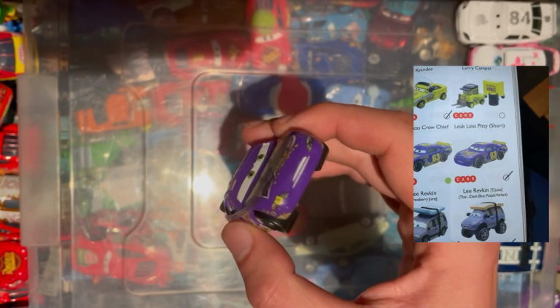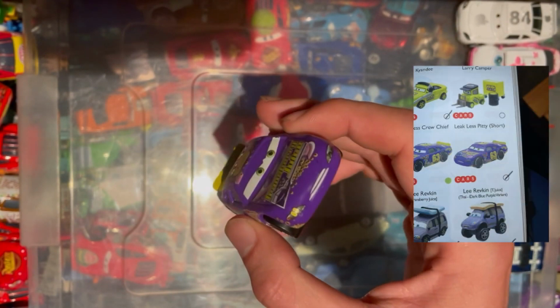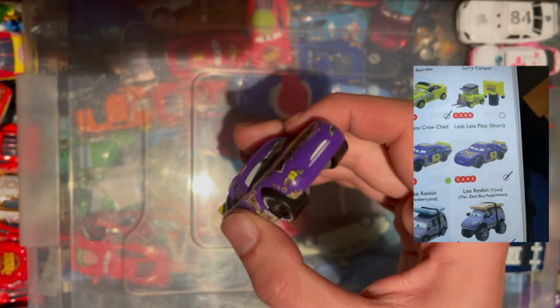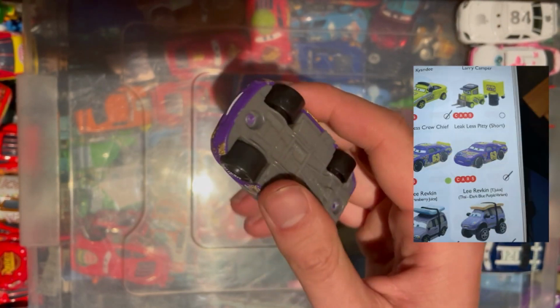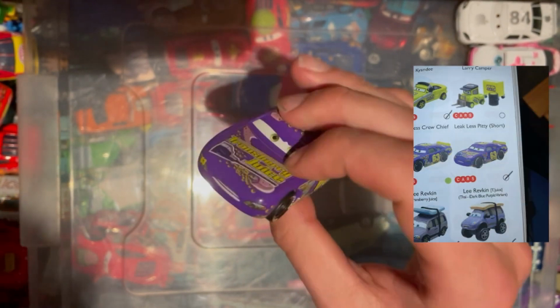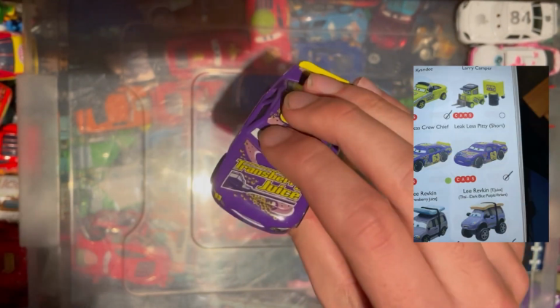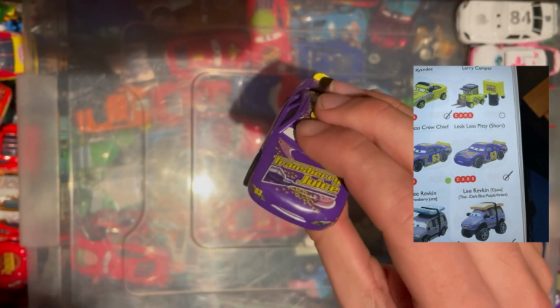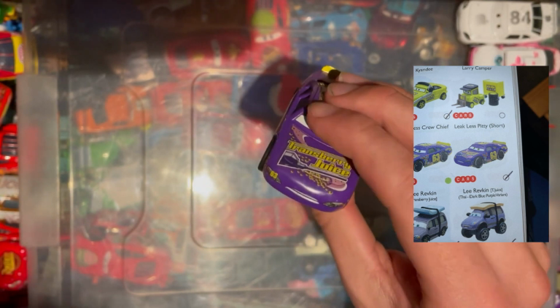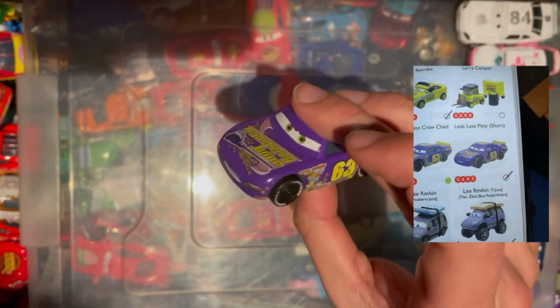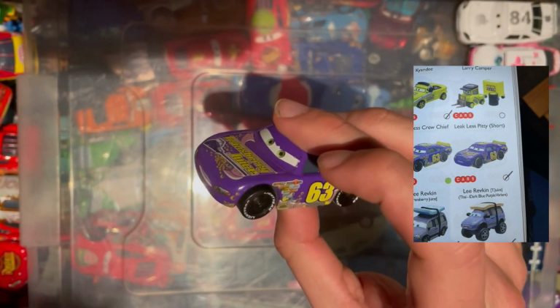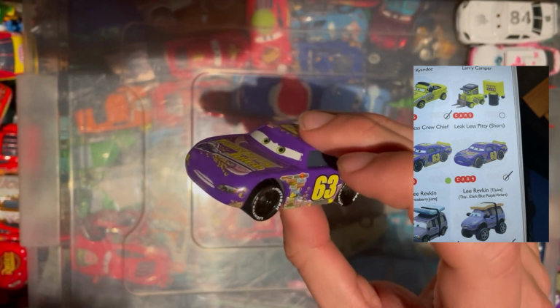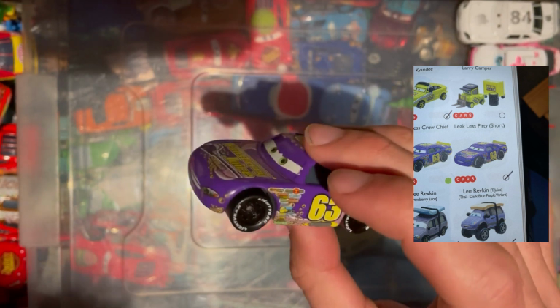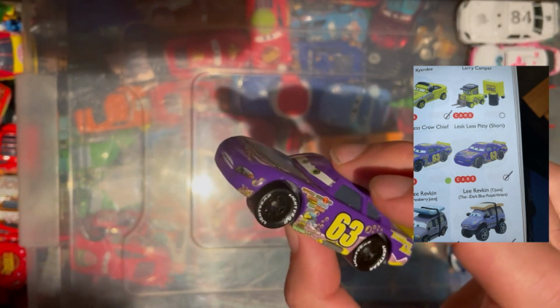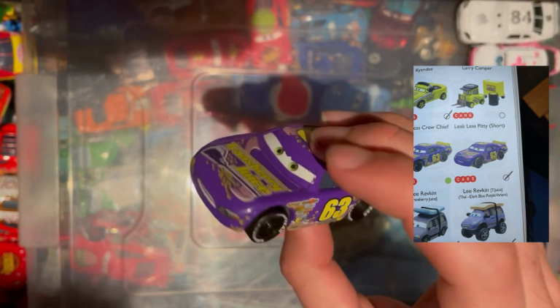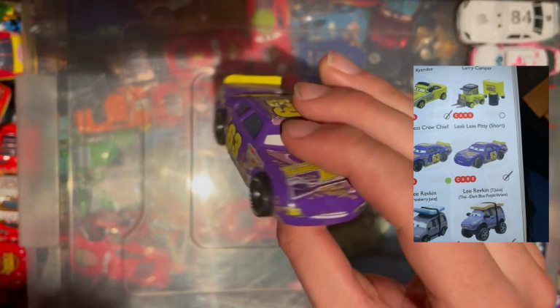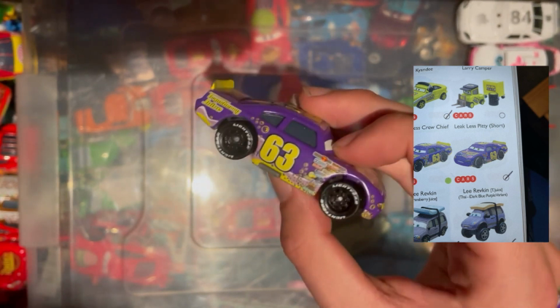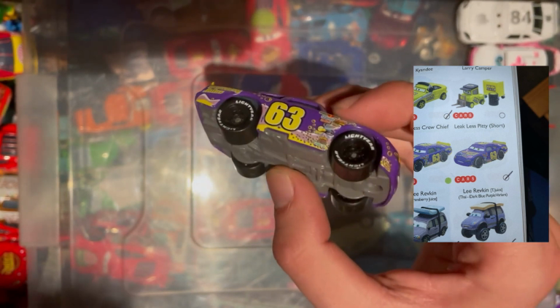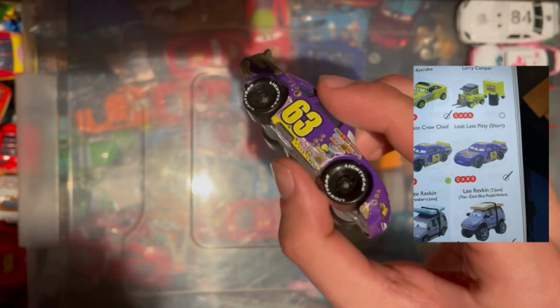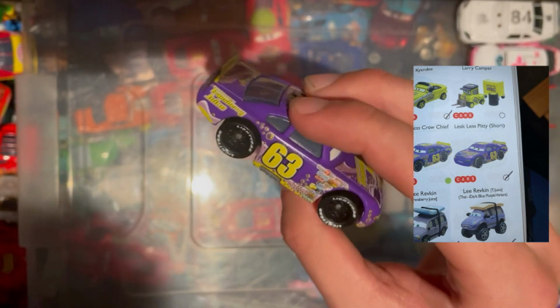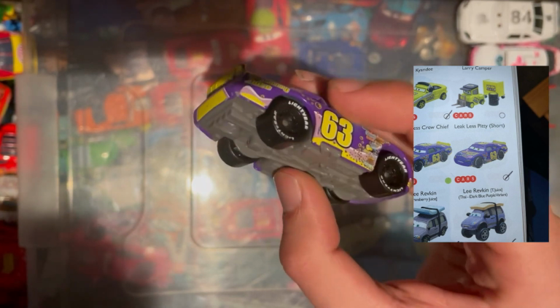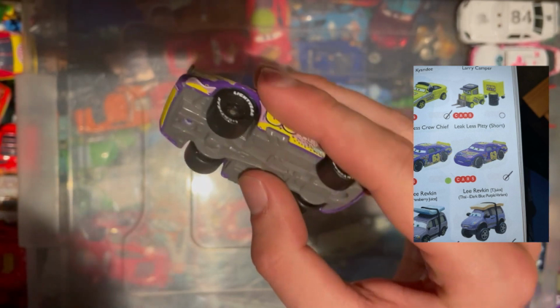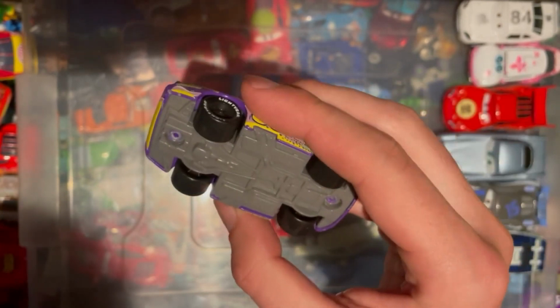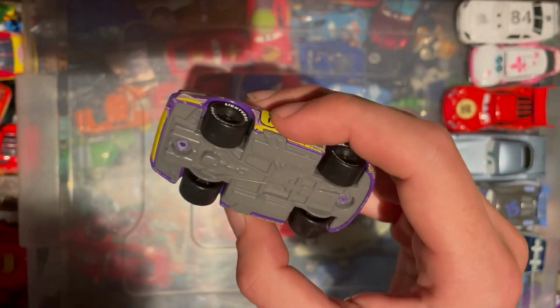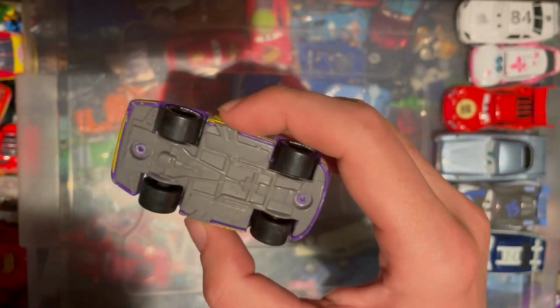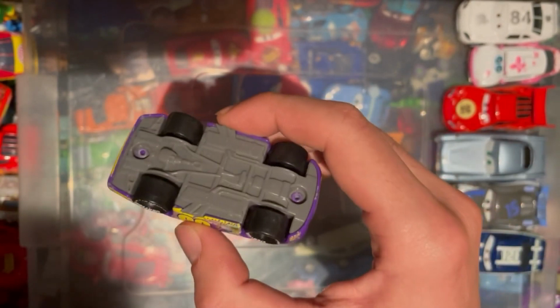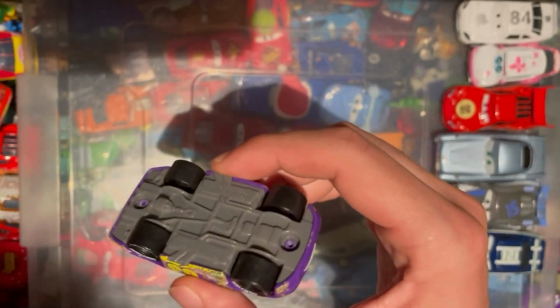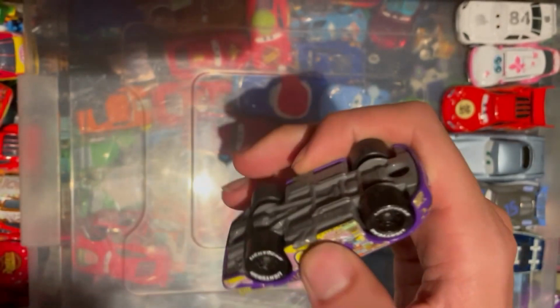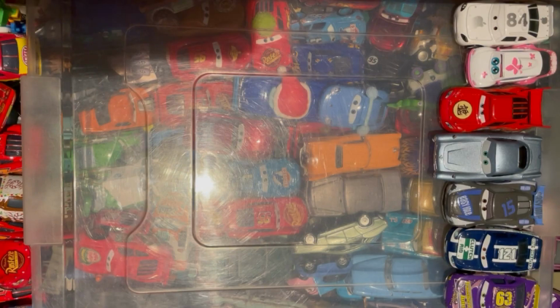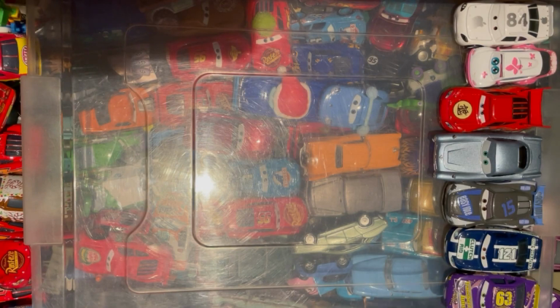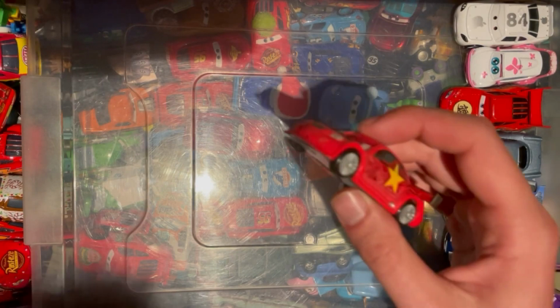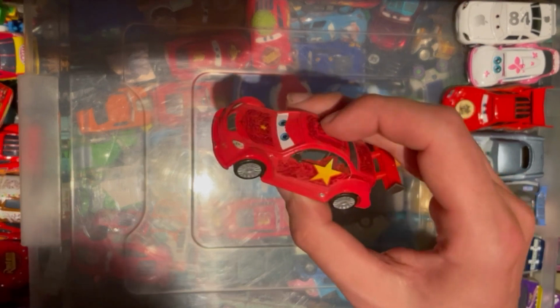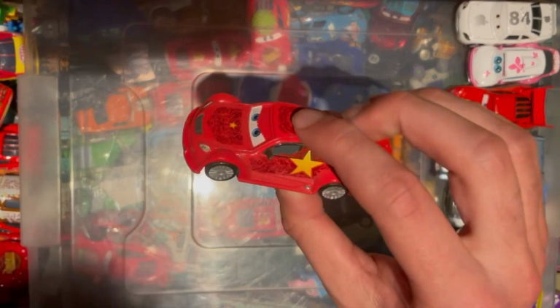We then go on to the 63 Transberry Juice — it's Lee Revkin, unfortunately no raised eyelids, but other than that pretty cool indeed. Another Cars 1 car, so always a winner.